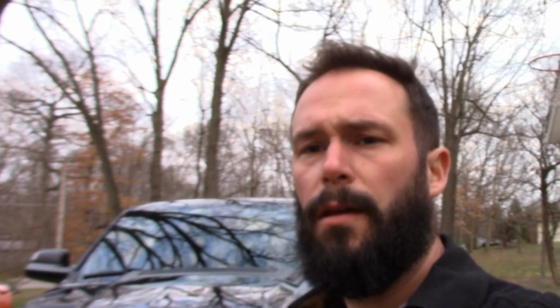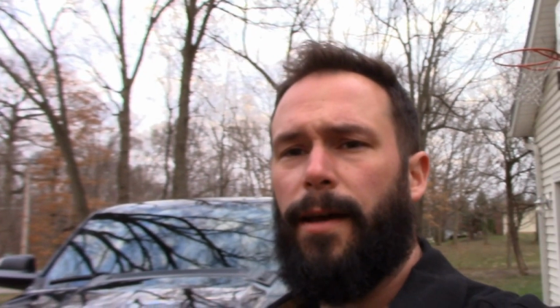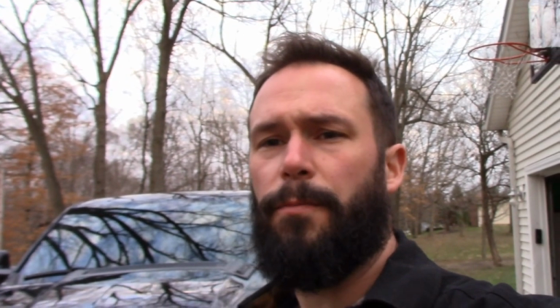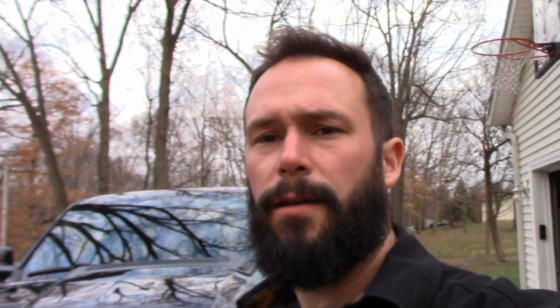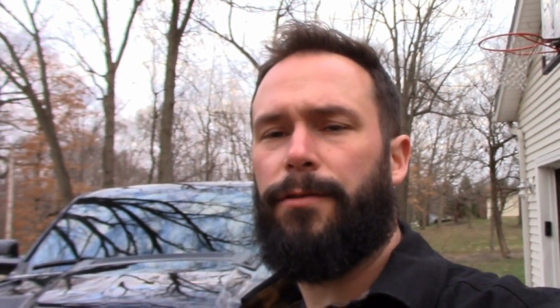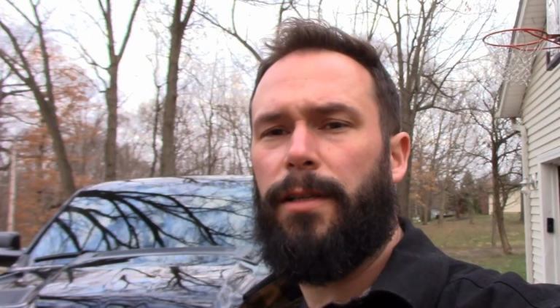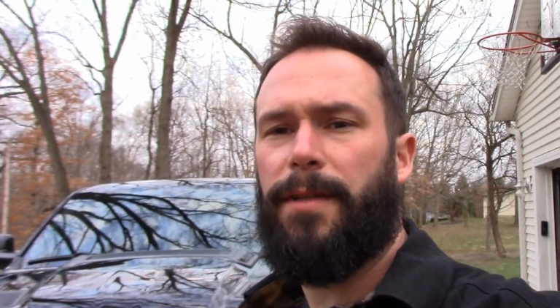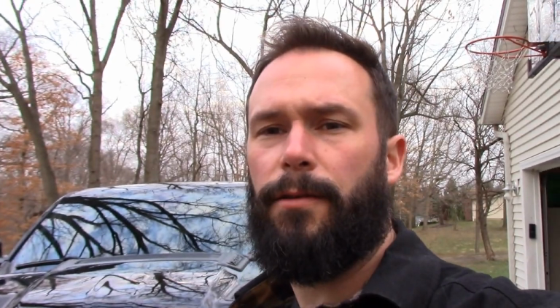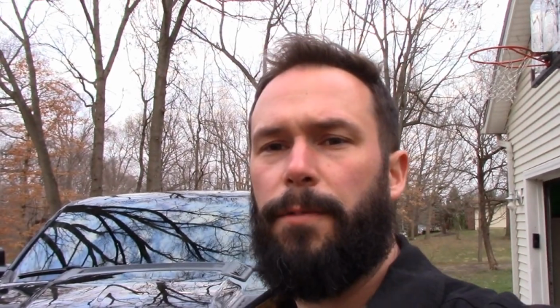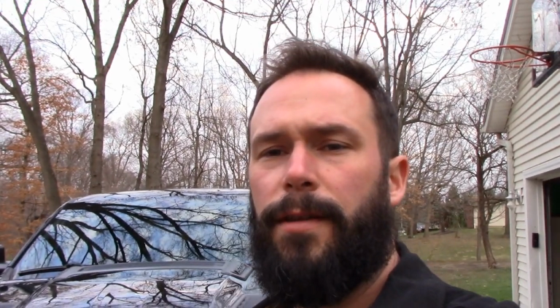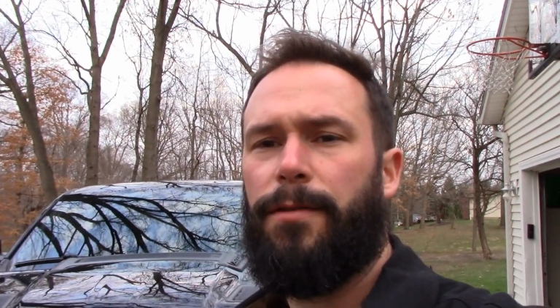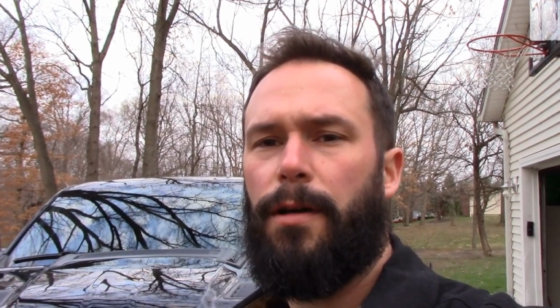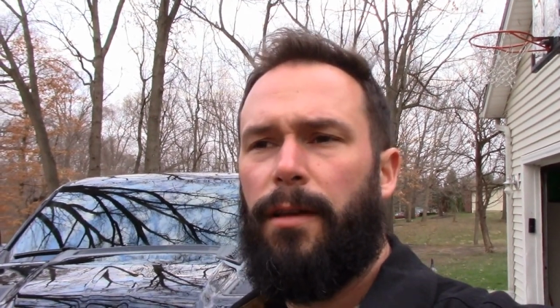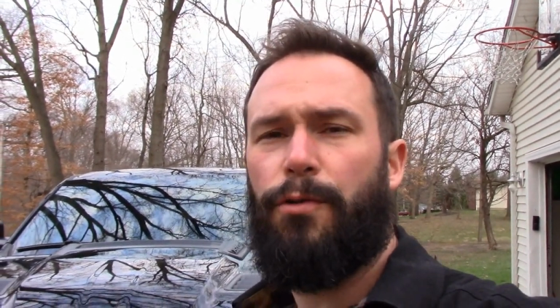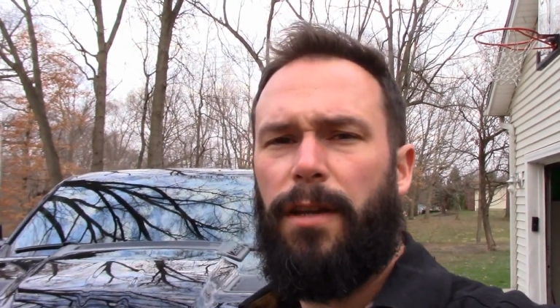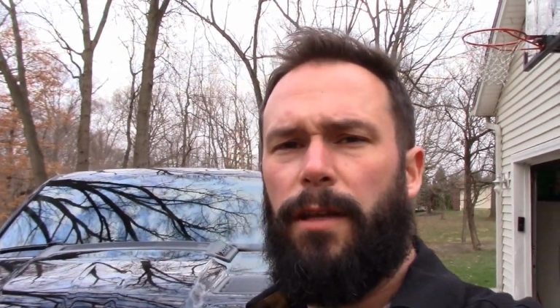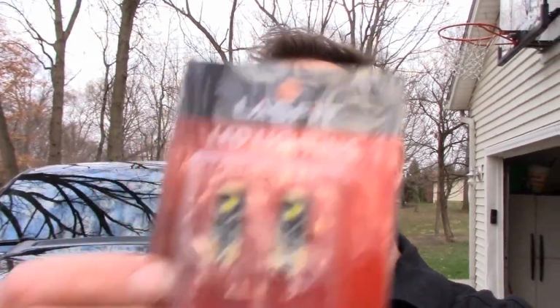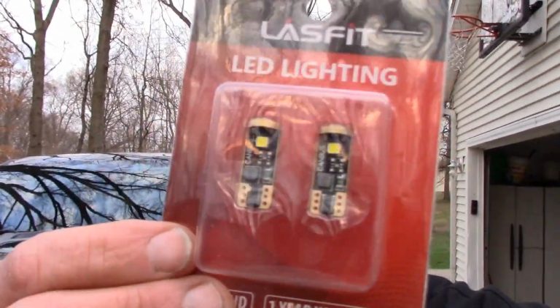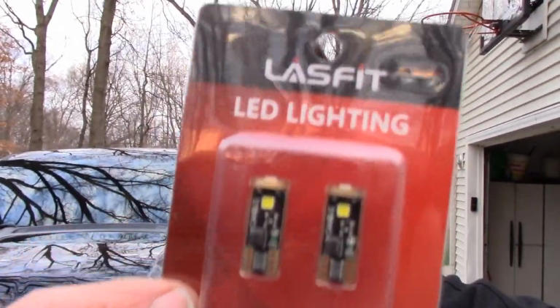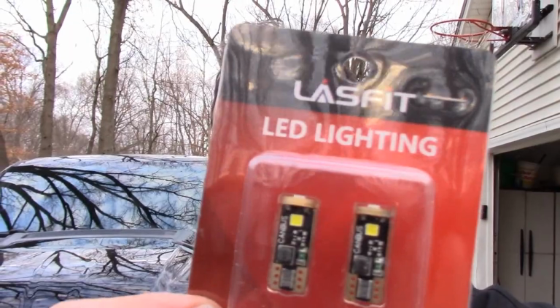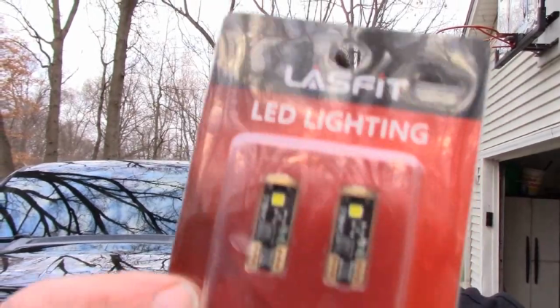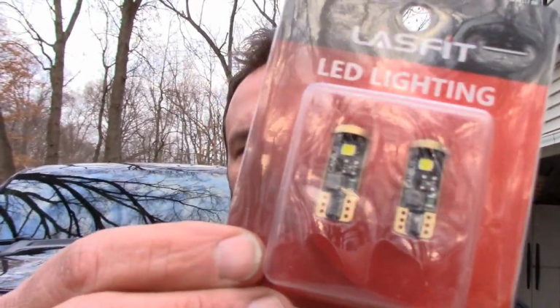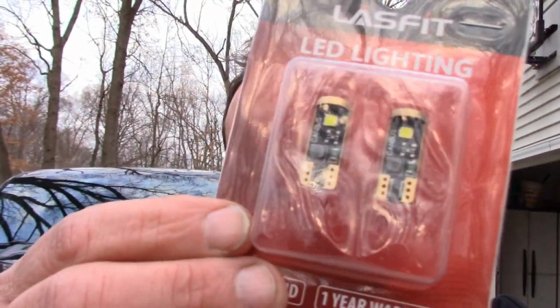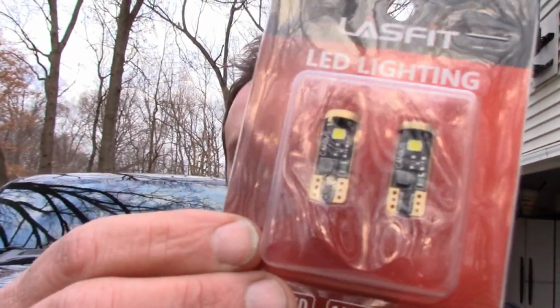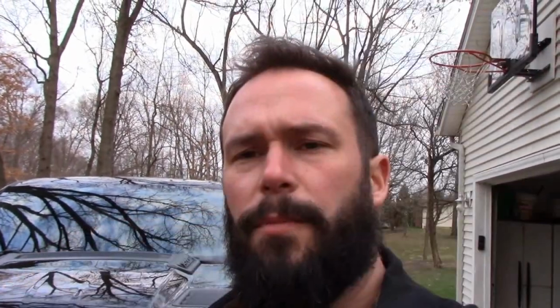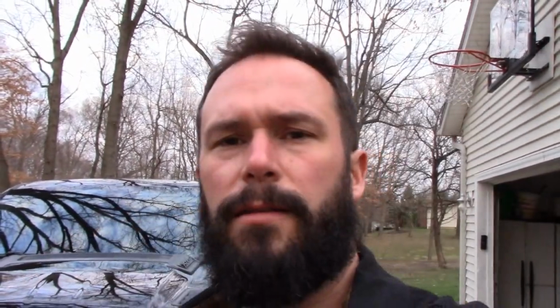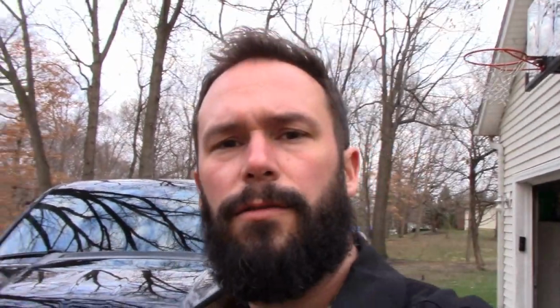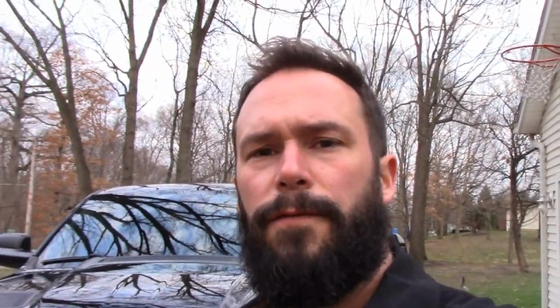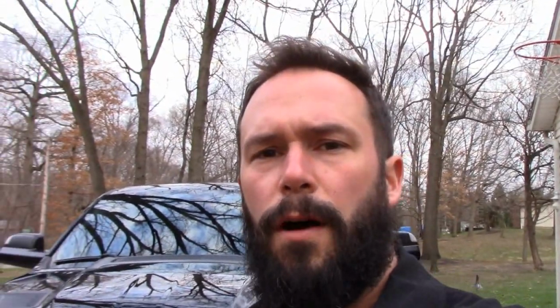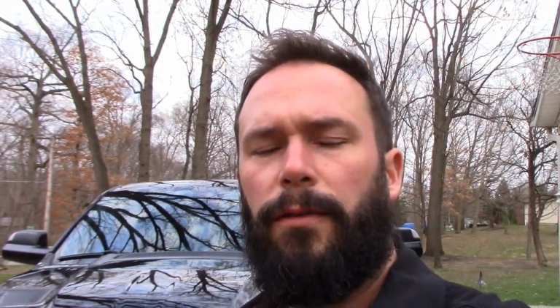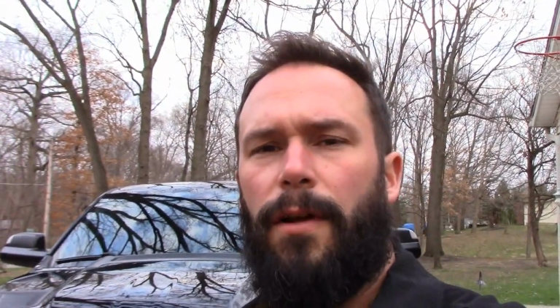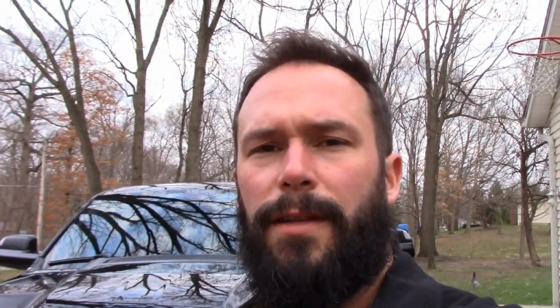Hey guys, welcome back. We got the truck cleaned up today, so I figured it'd be a good time to shoot a quick video. Today we're gonna throw these lighting pods into the footwells on the driver's and passenger's side of the truck.